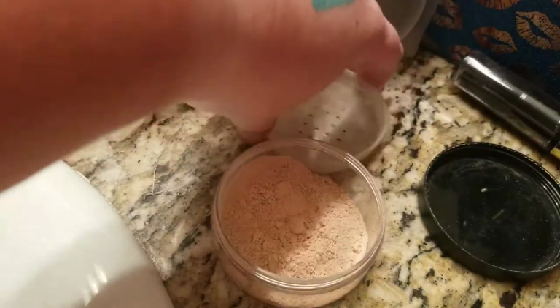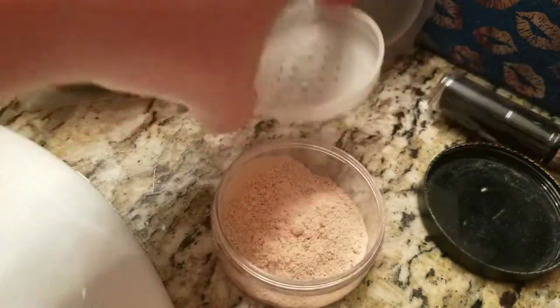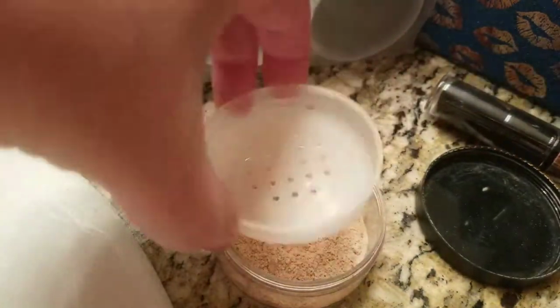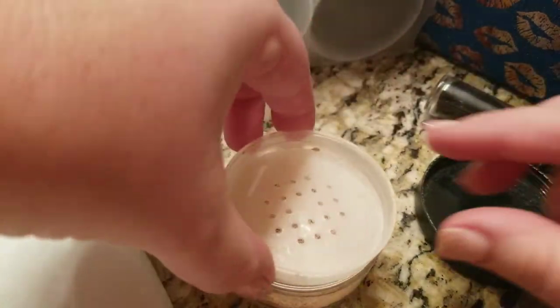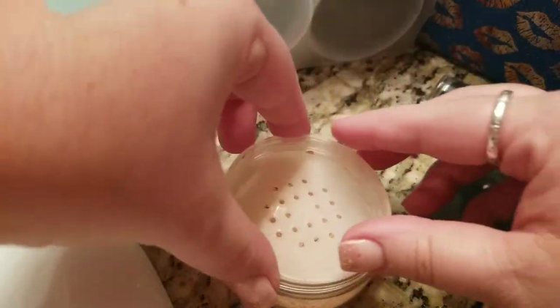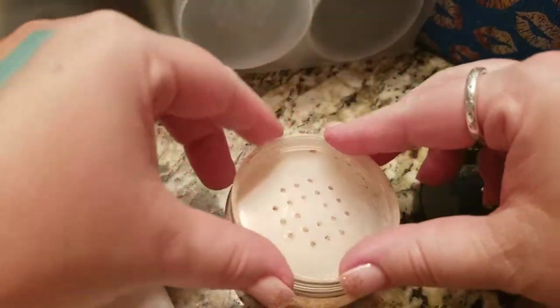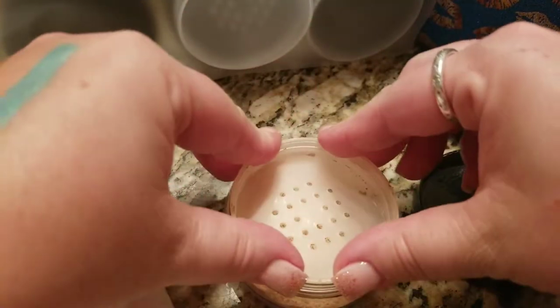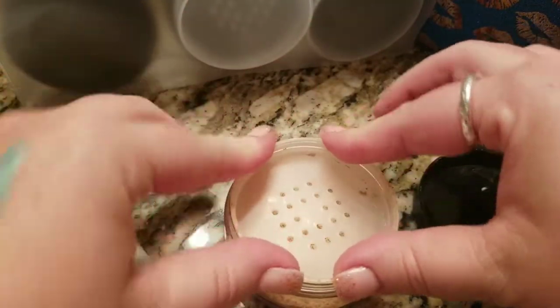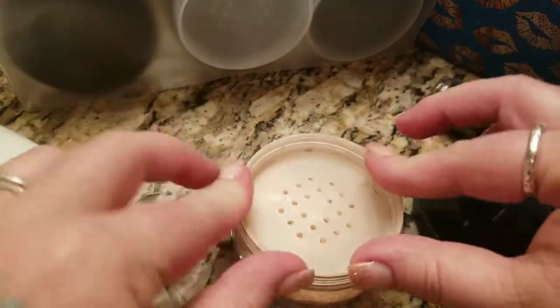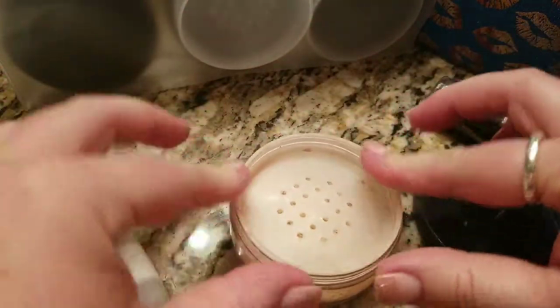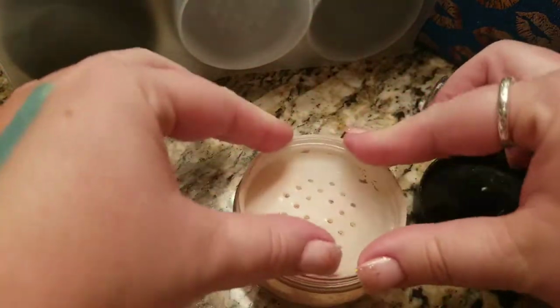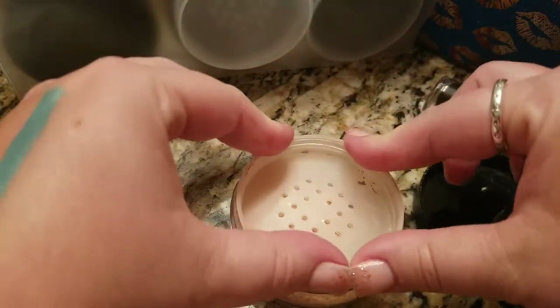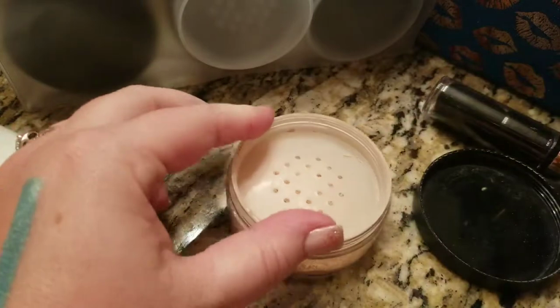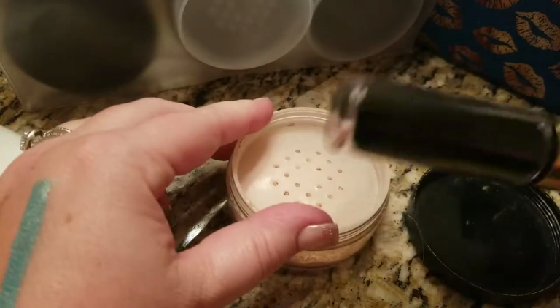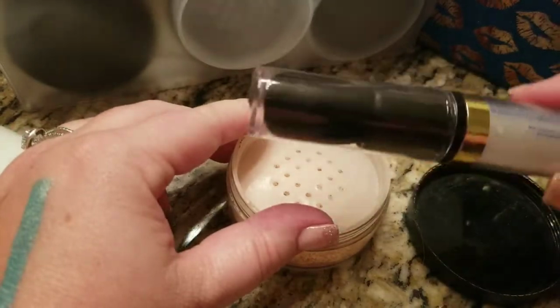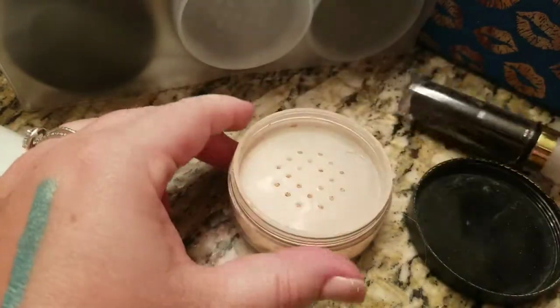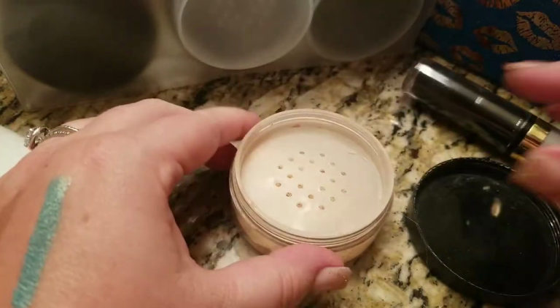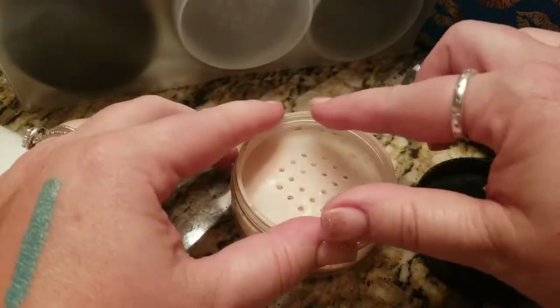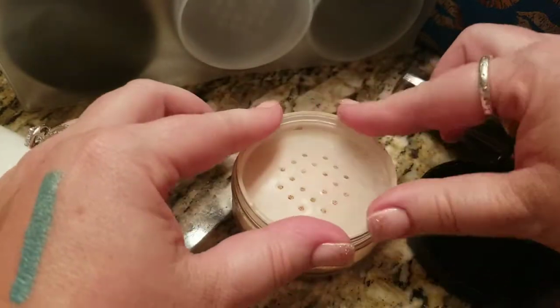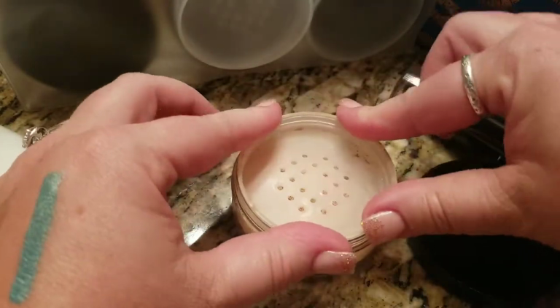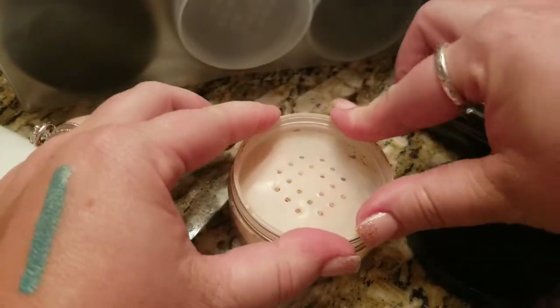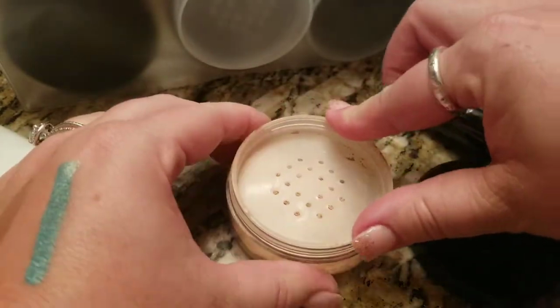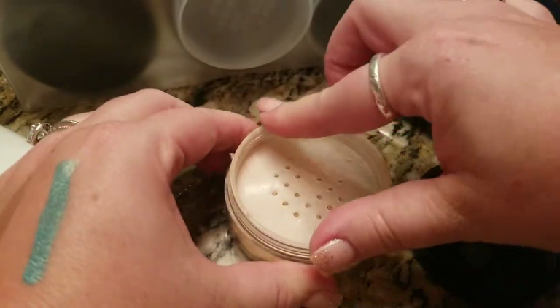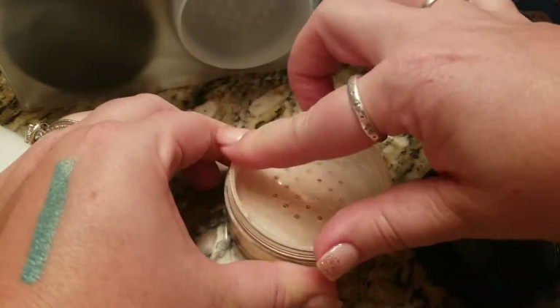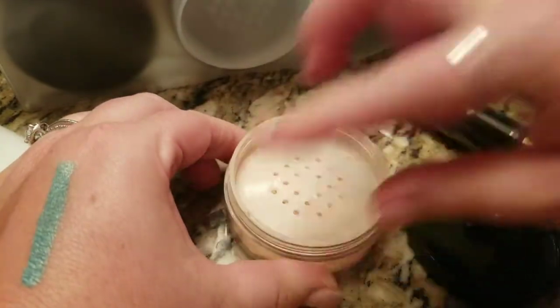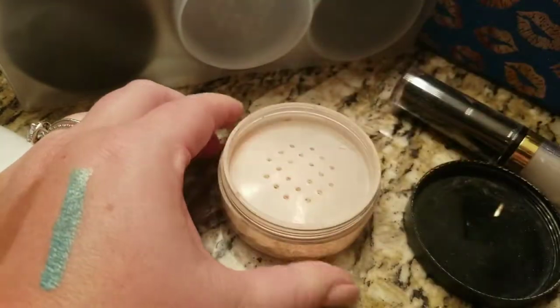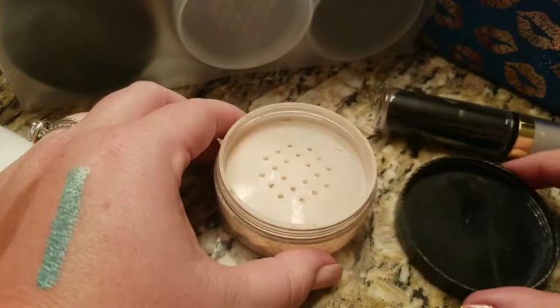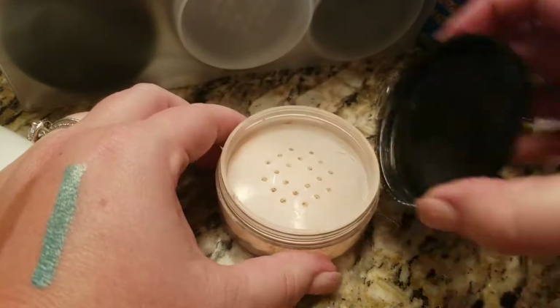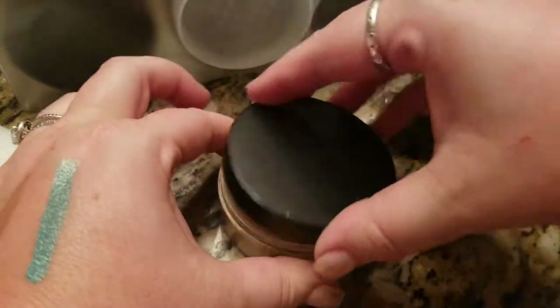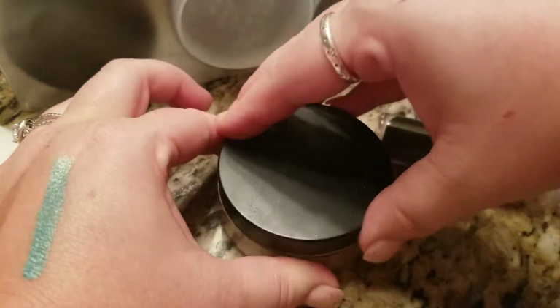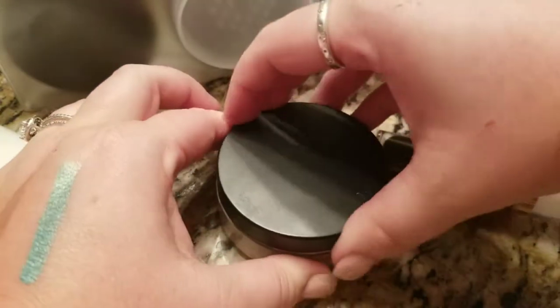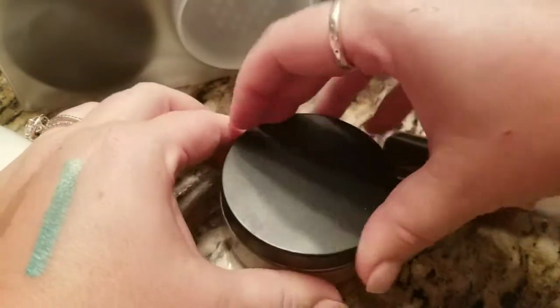I'm just going to put the lid back on it. I feel like I have more control over it this way because so much comes out in the original container — you do lose a lot of product, and this powder is not exactly cheap.